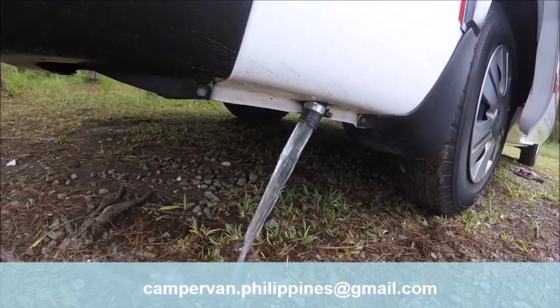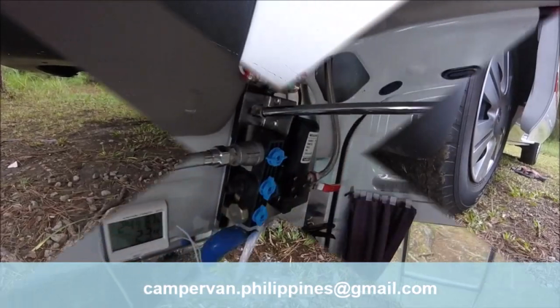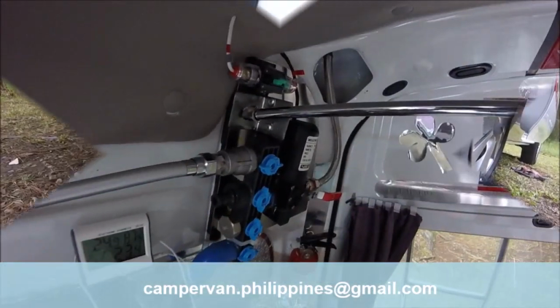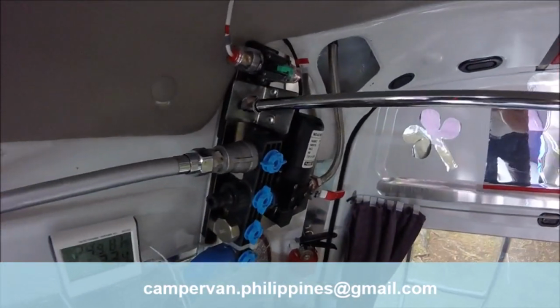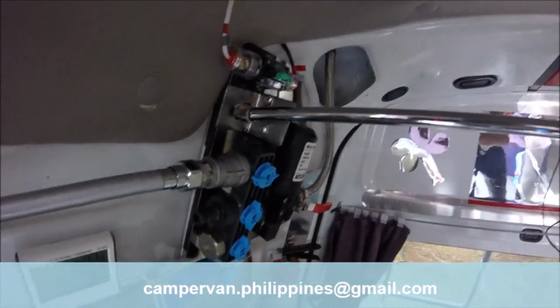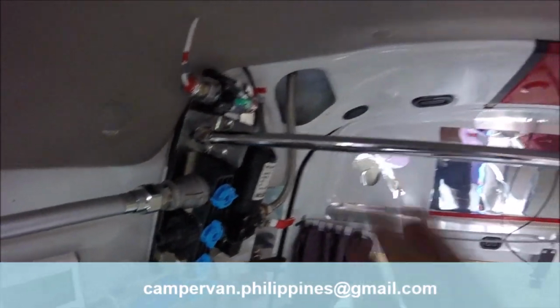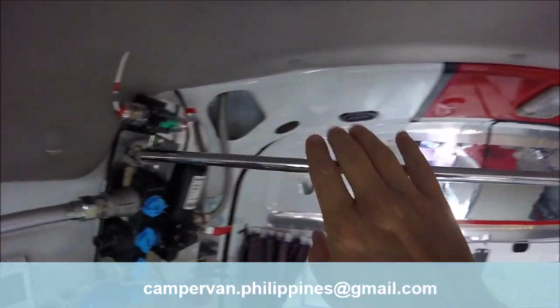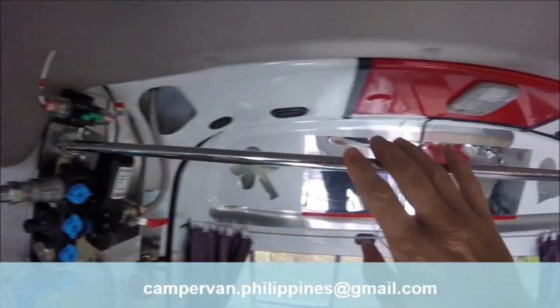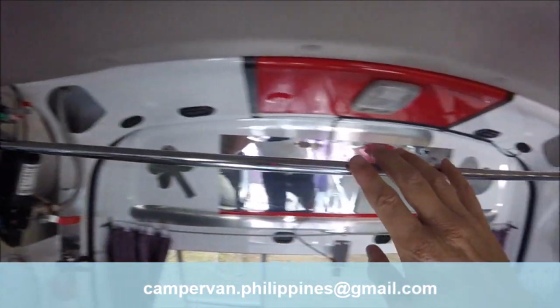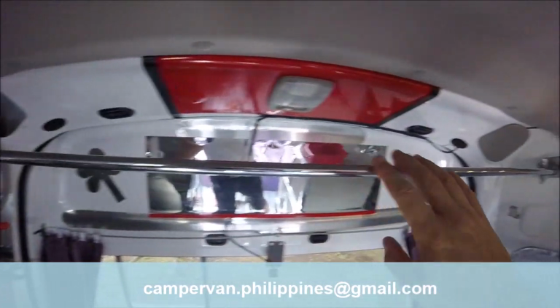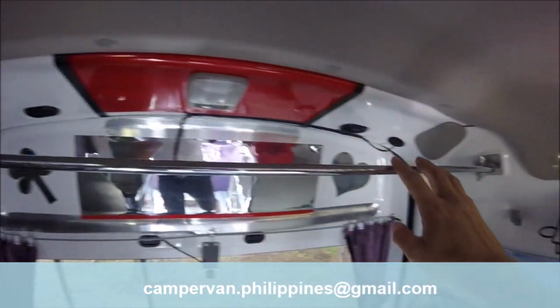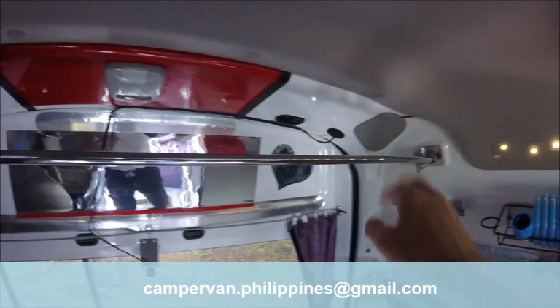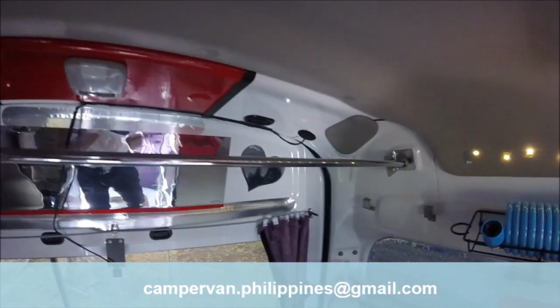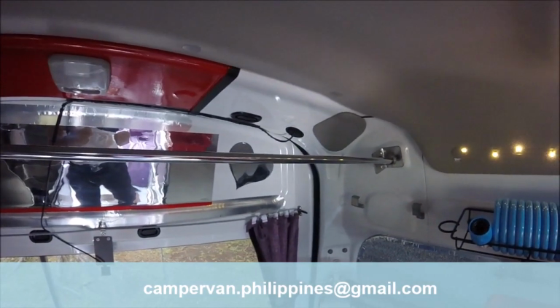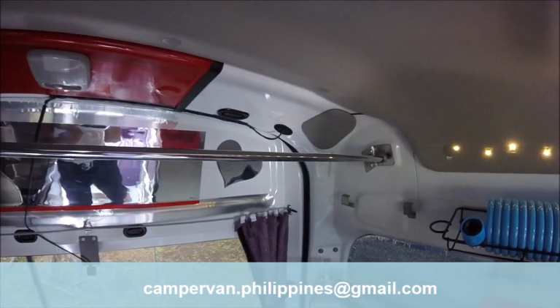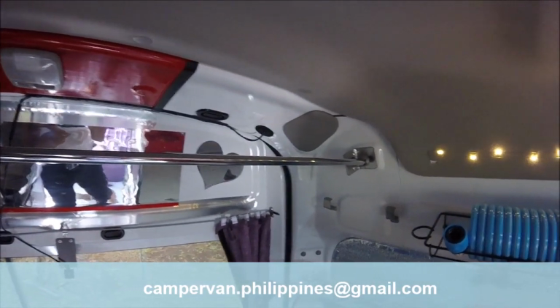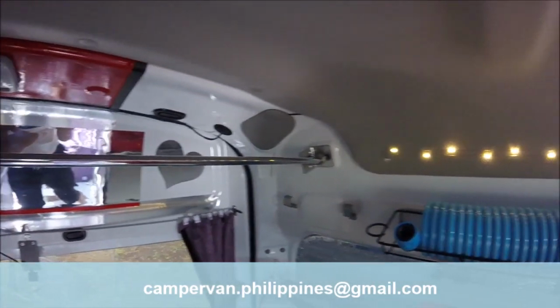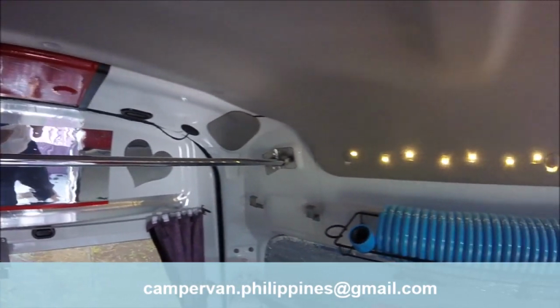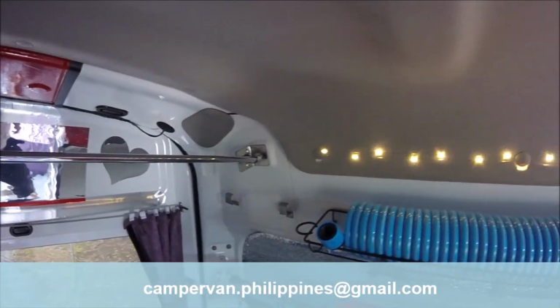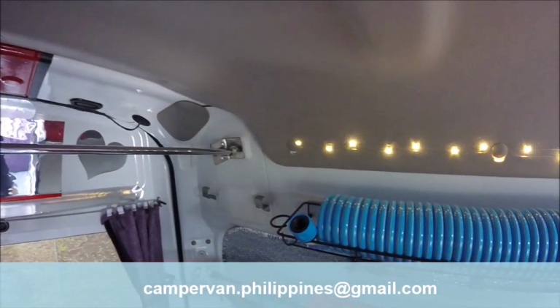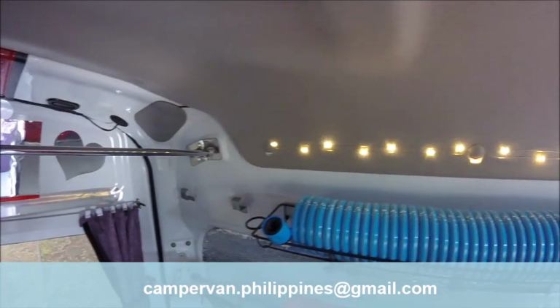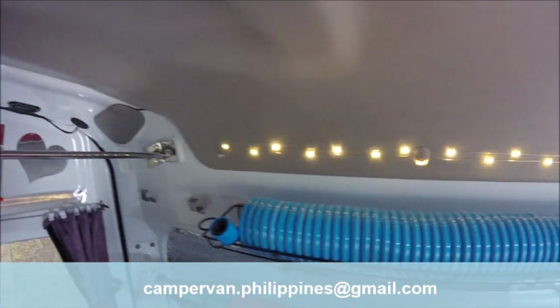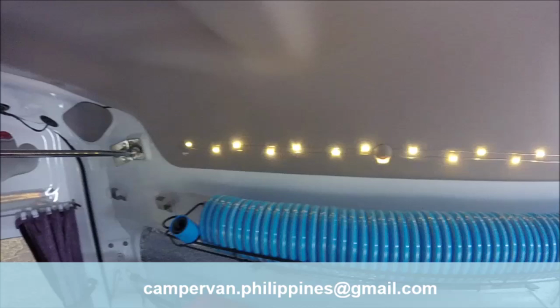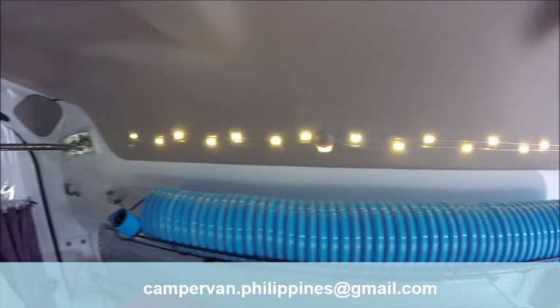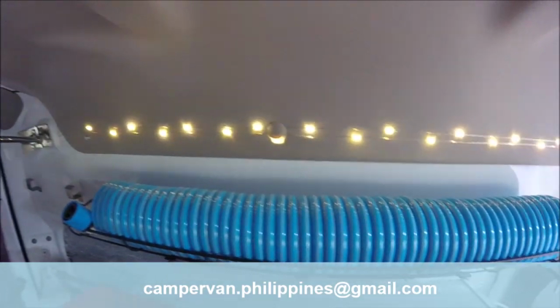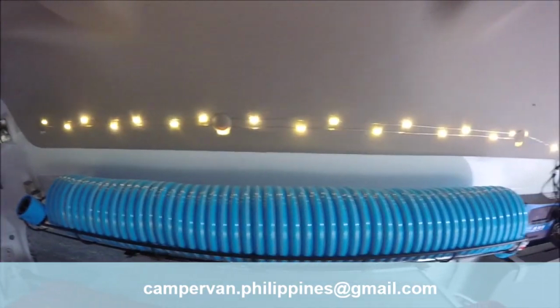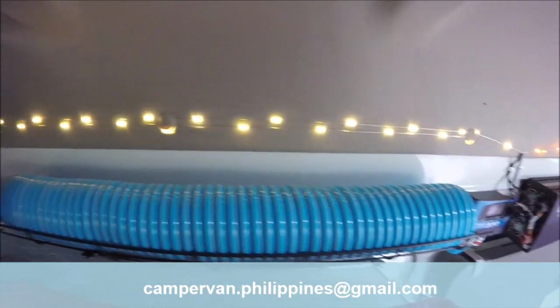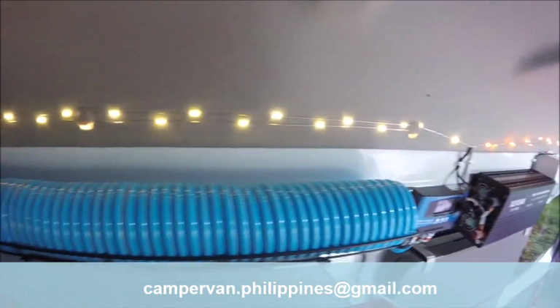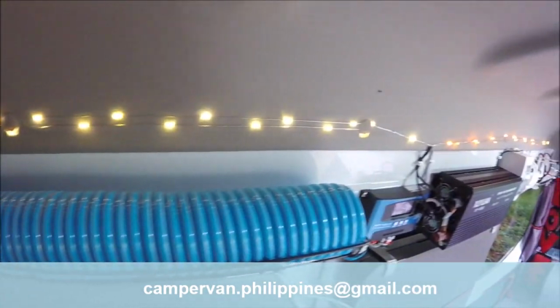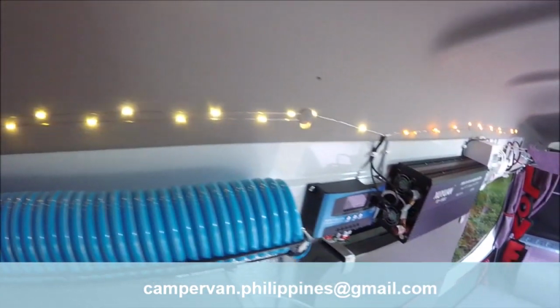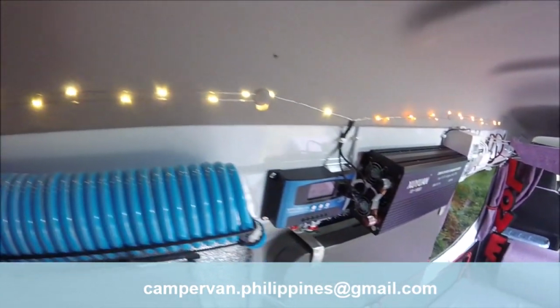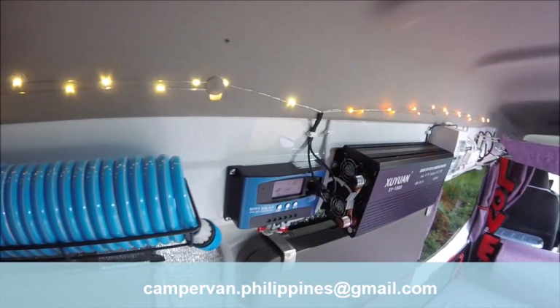A stainless steel bar allows you to hang your clothes inside the van using hangers. A metal light powered in 12 volts will add a cozy touch to the interior in the evening.